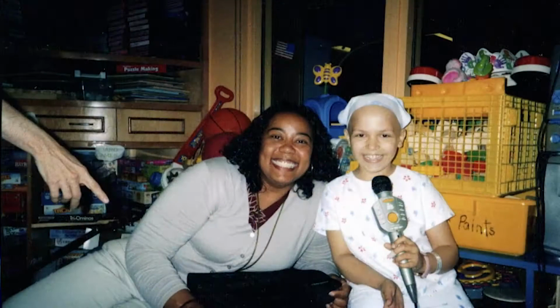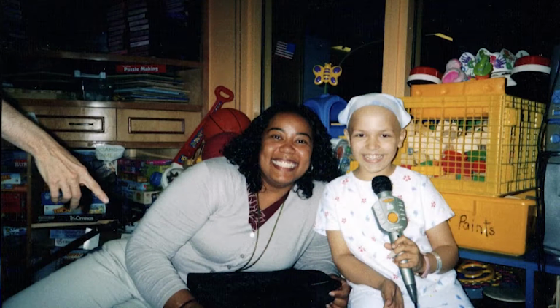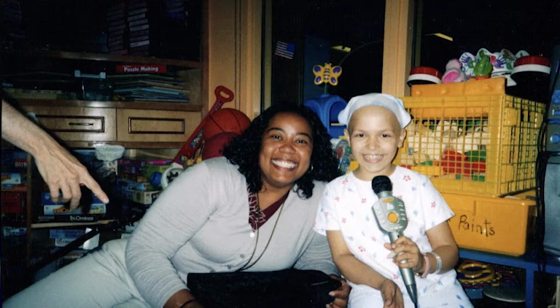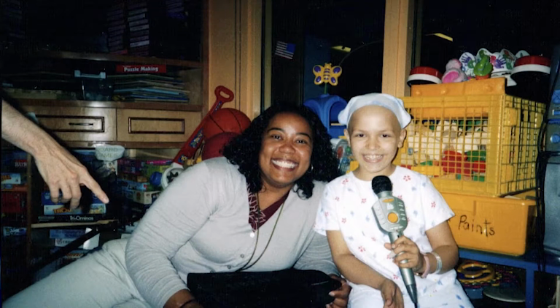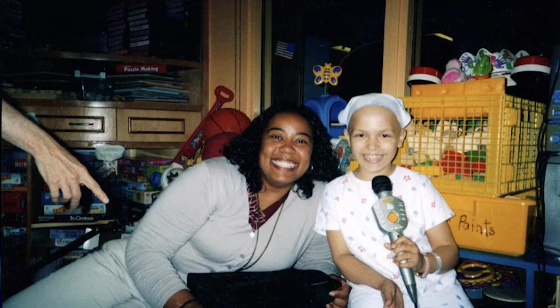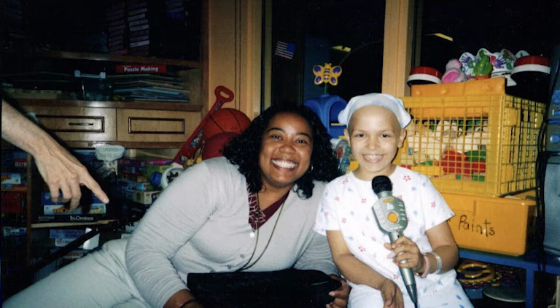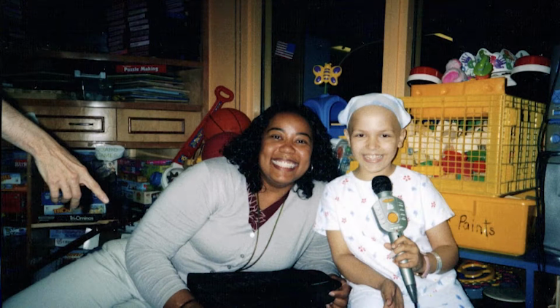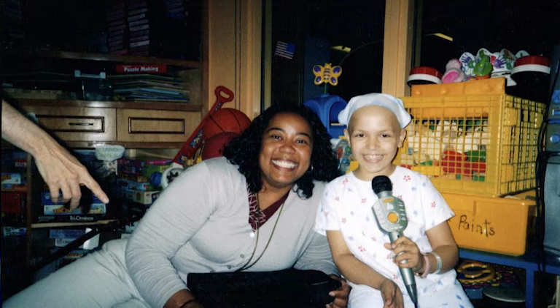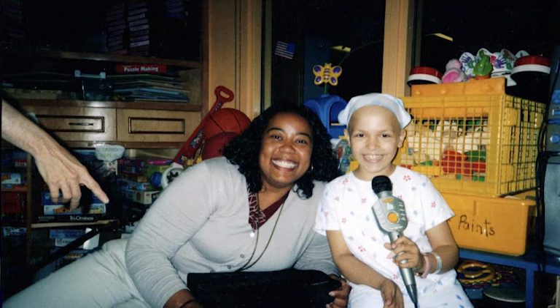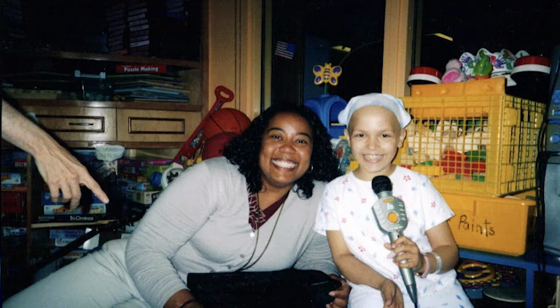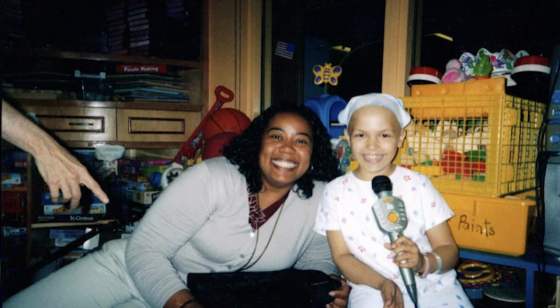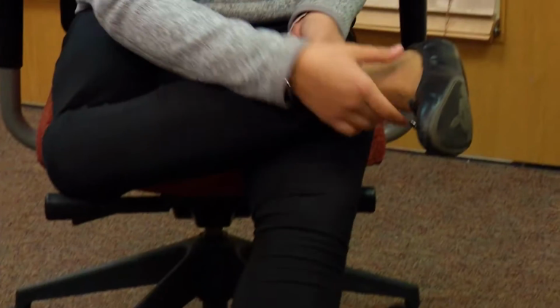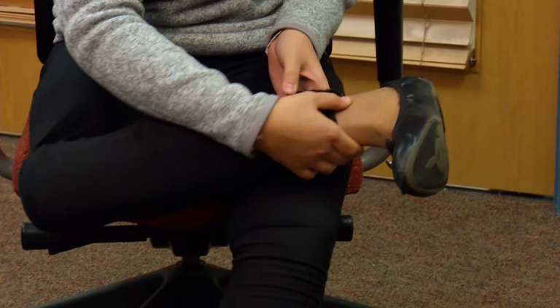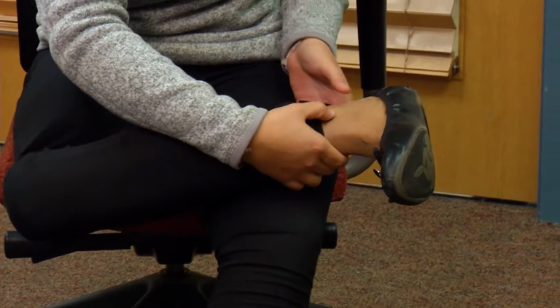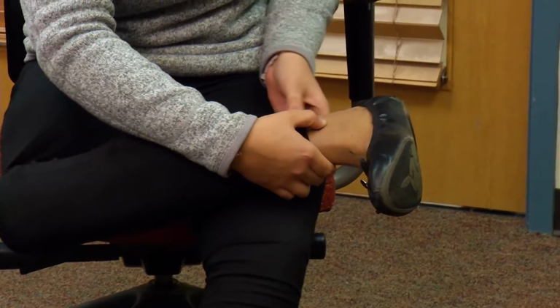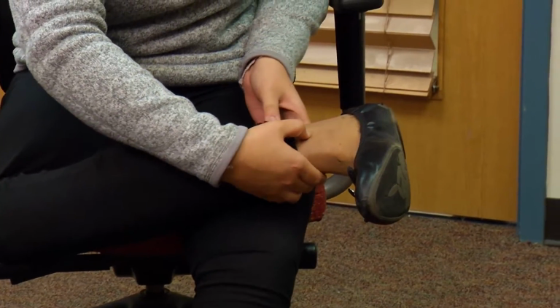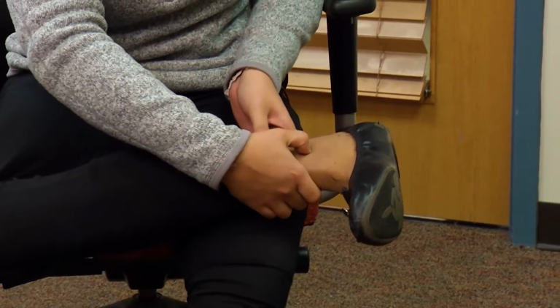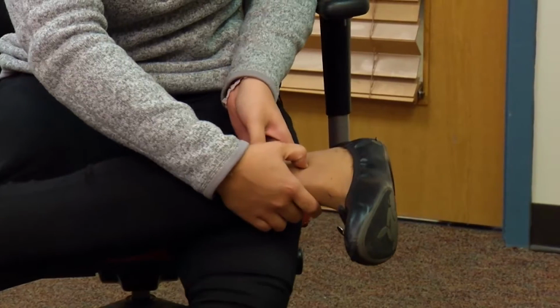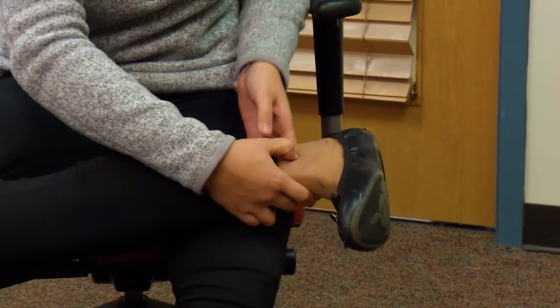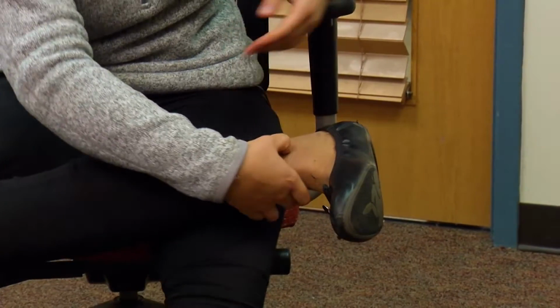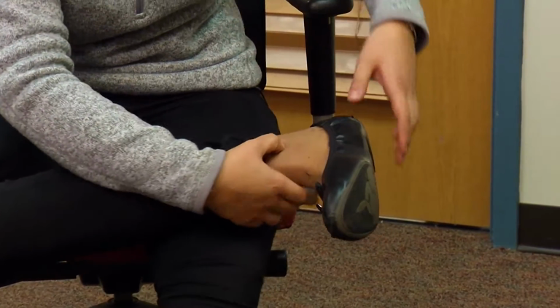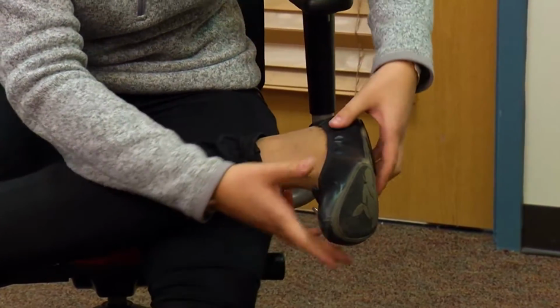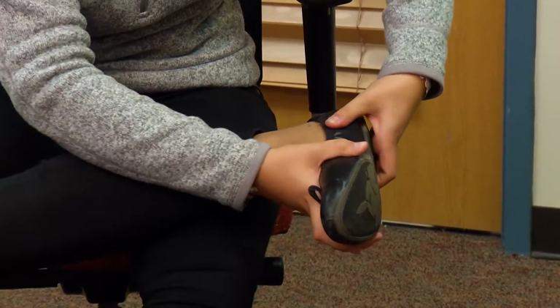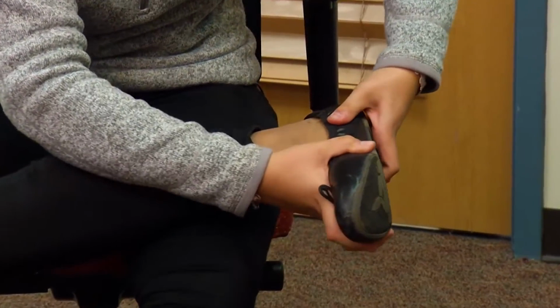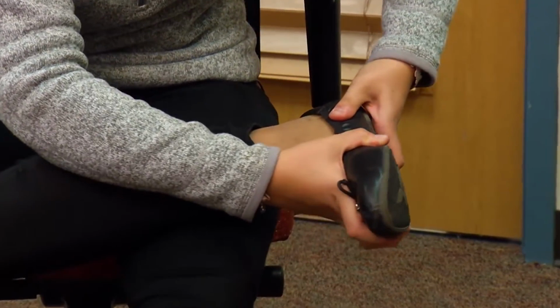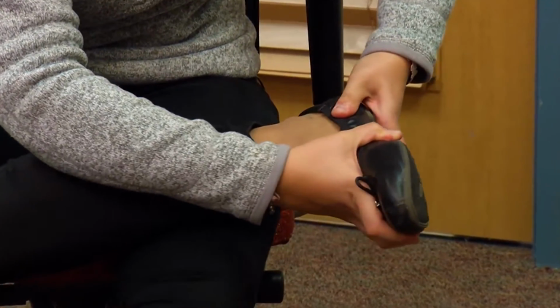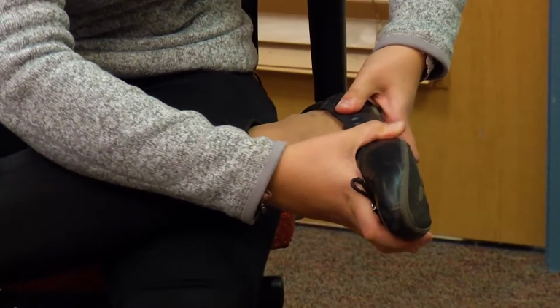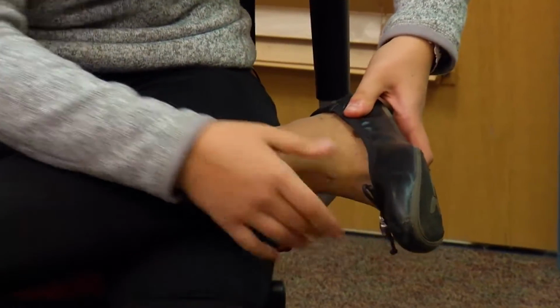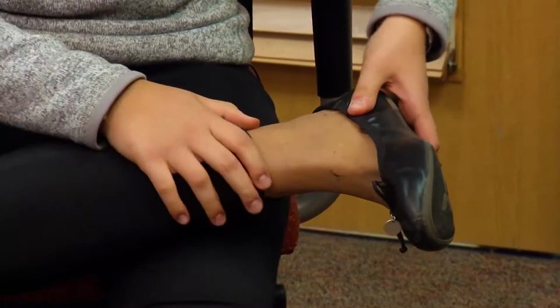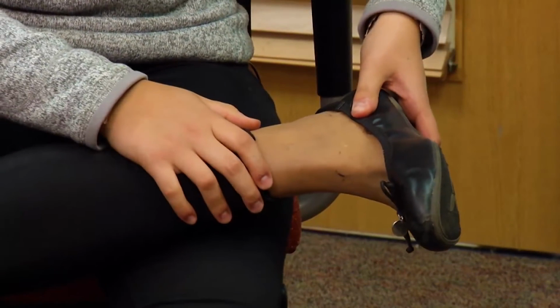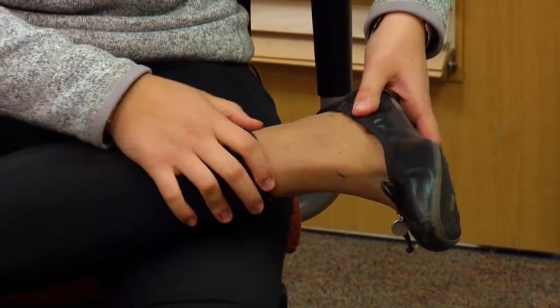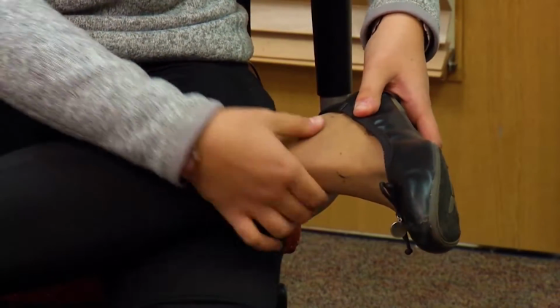Adjusting her prosthetic limb is second nature. There's a button here that I can press, and then my foot can flex this far.